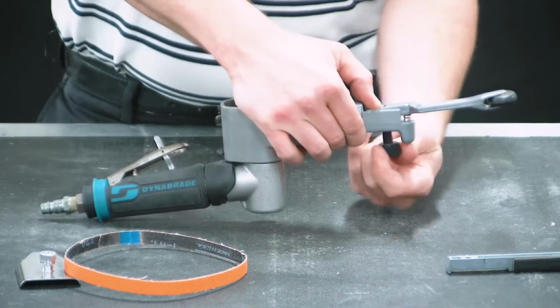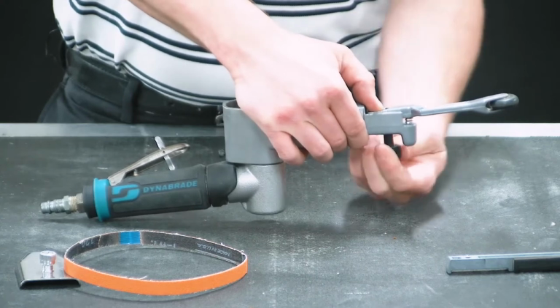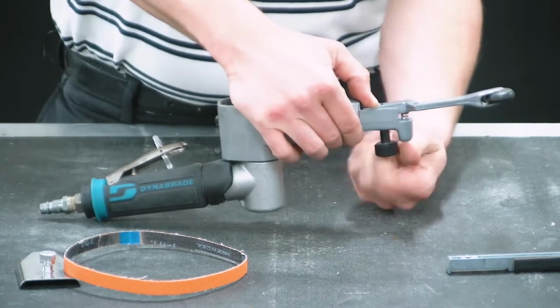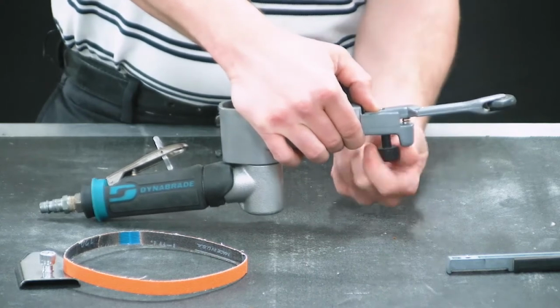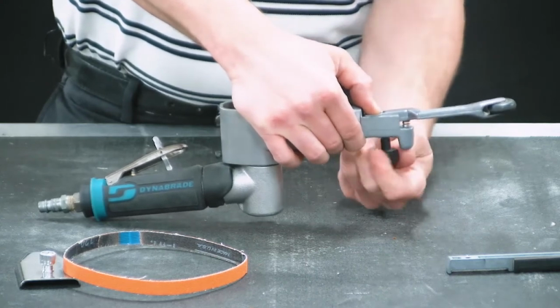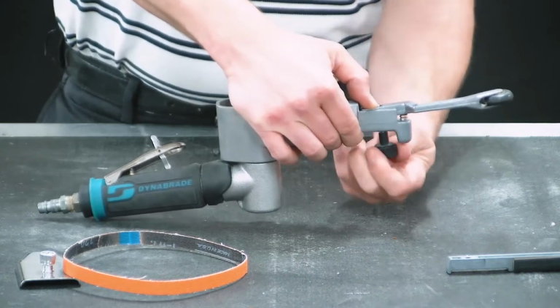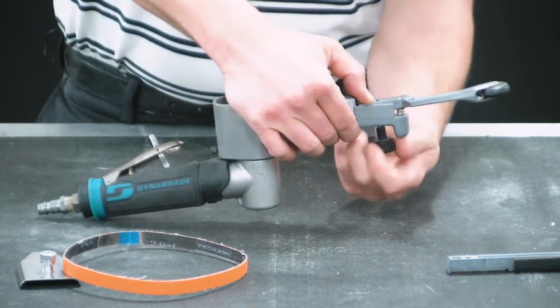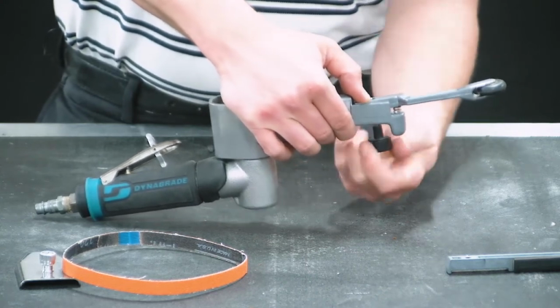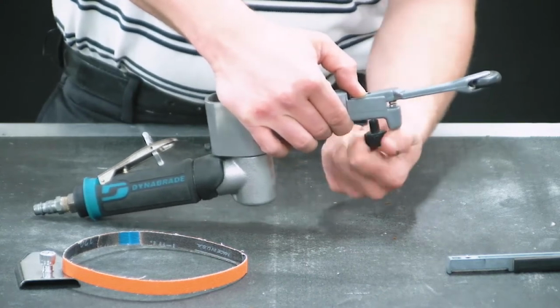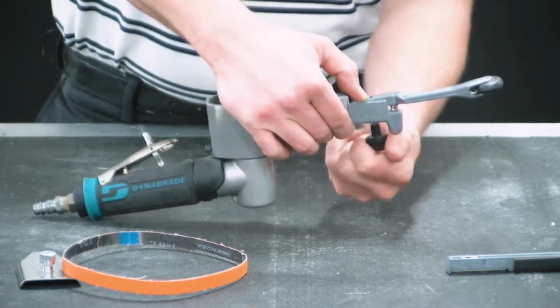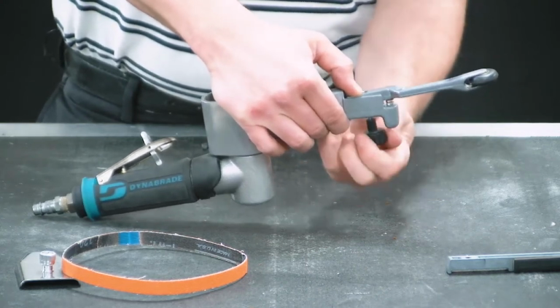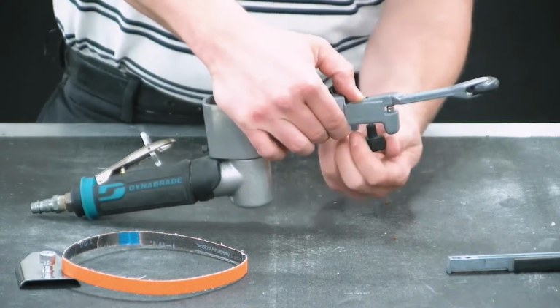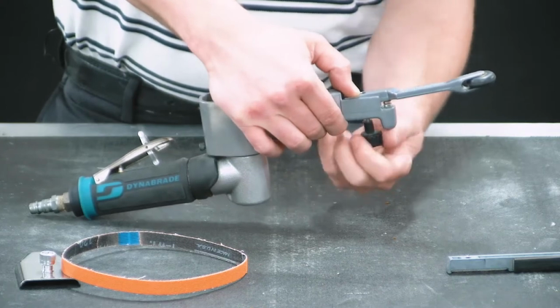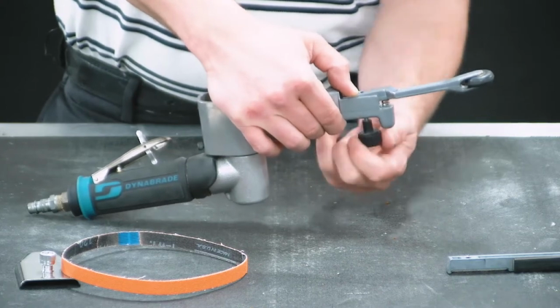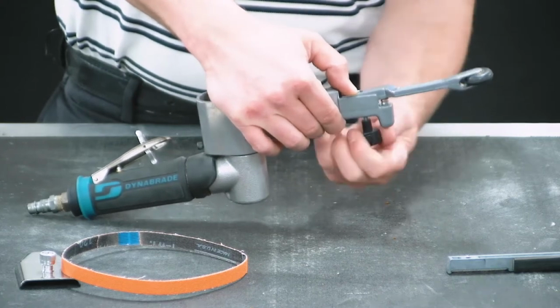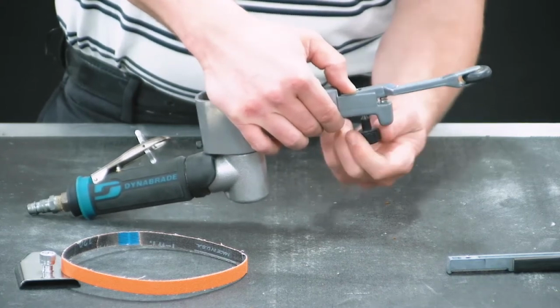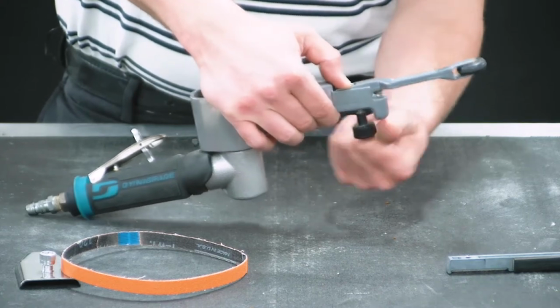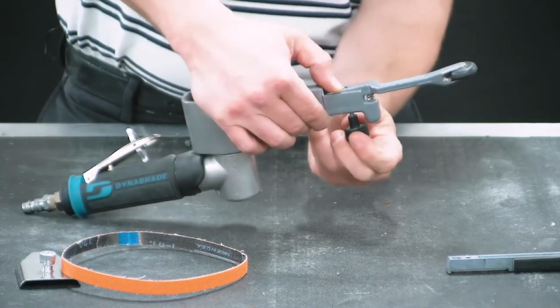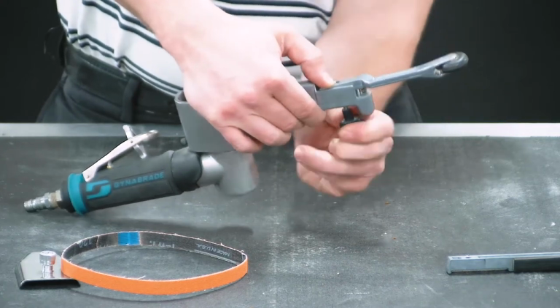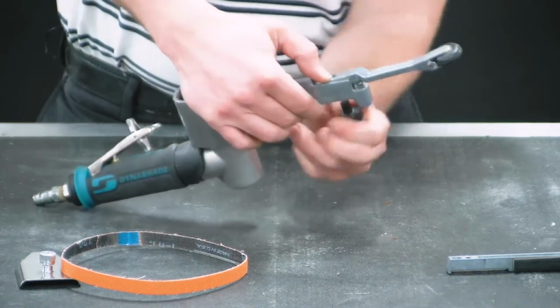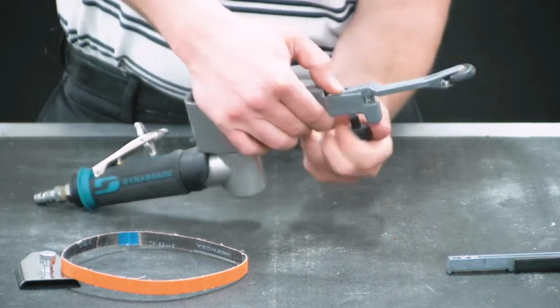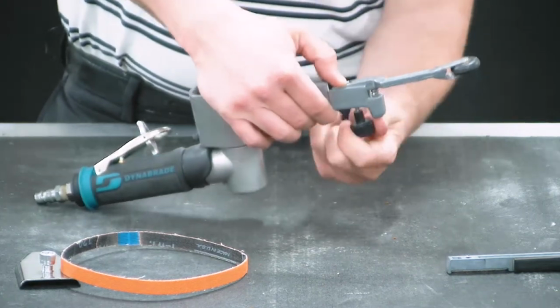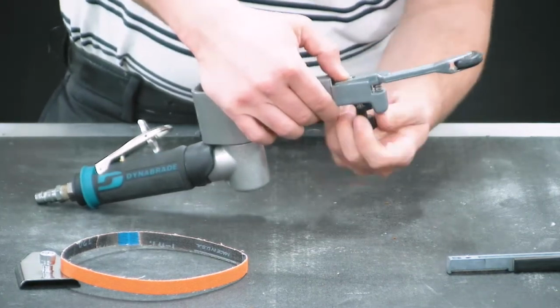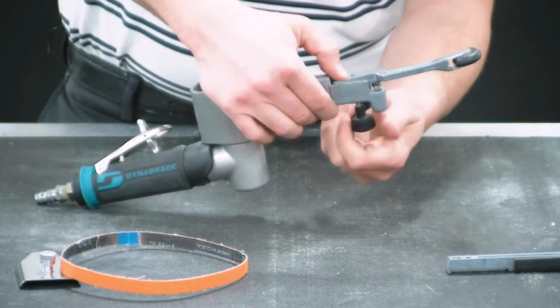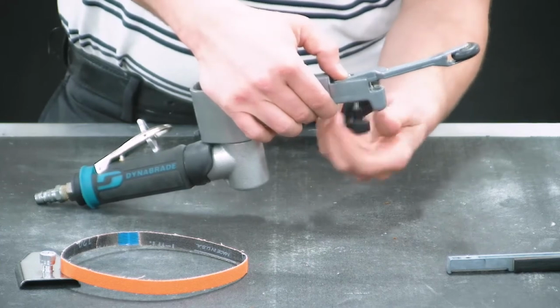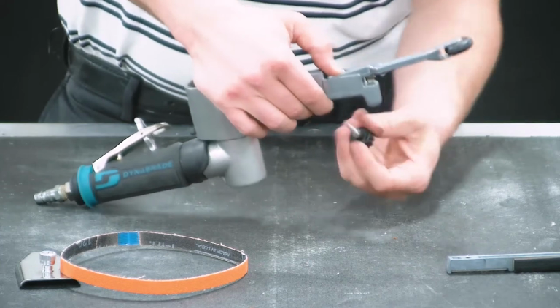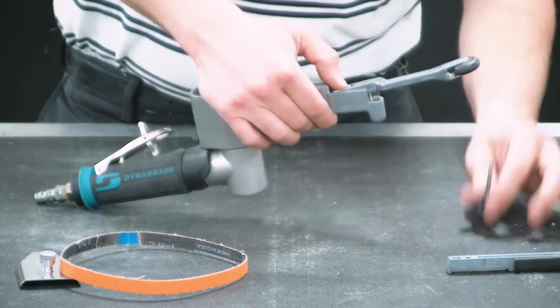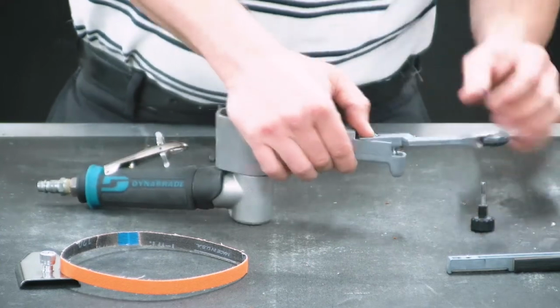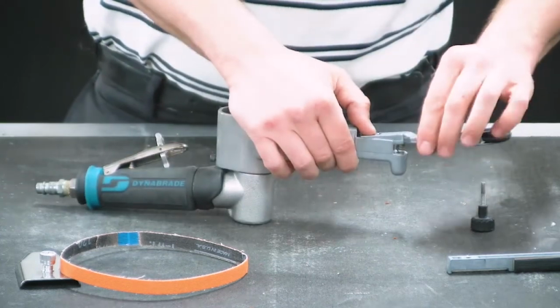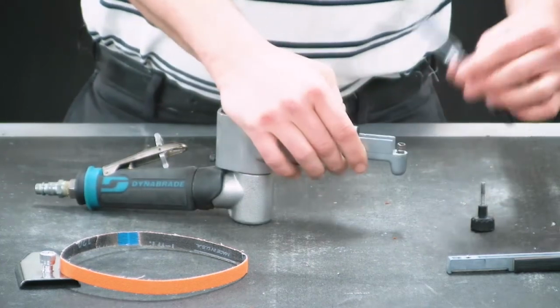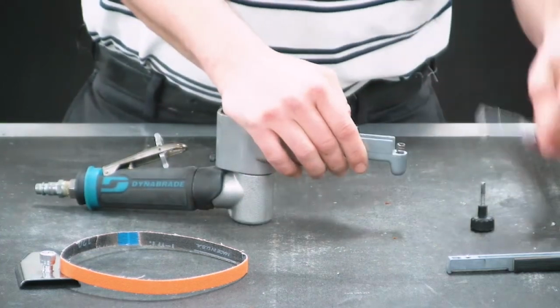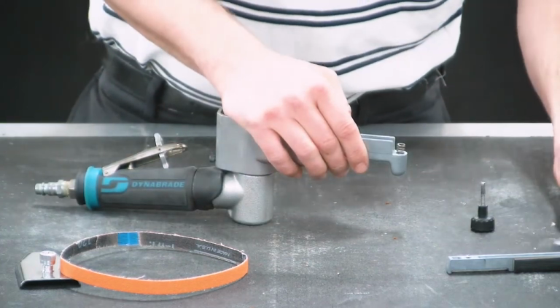I always hold the contact arm in place just so it's not lost when the tracking knob is removed. Fully removing the tracking knob, and then removing the contact arm.